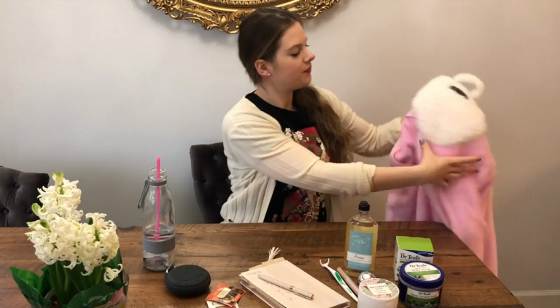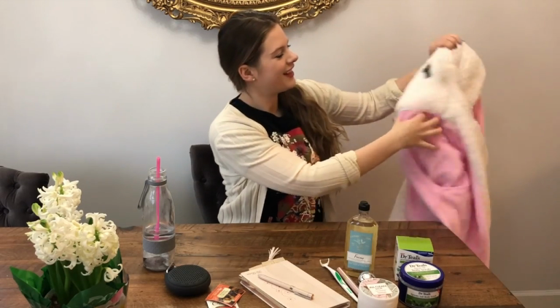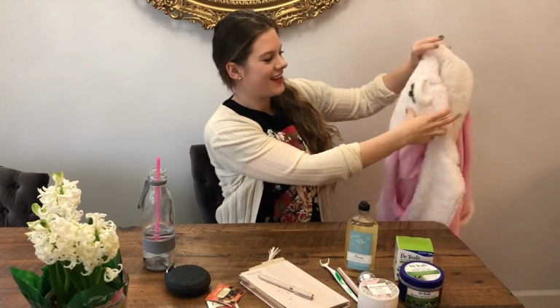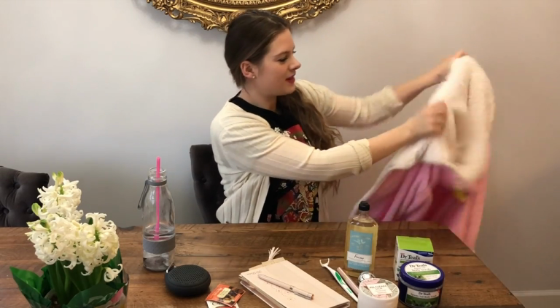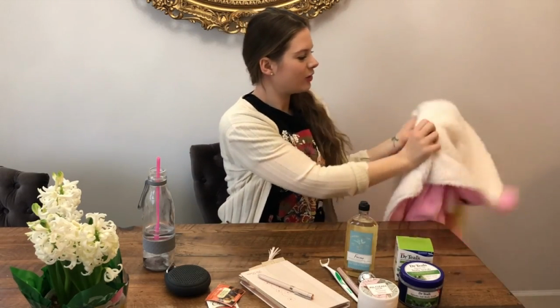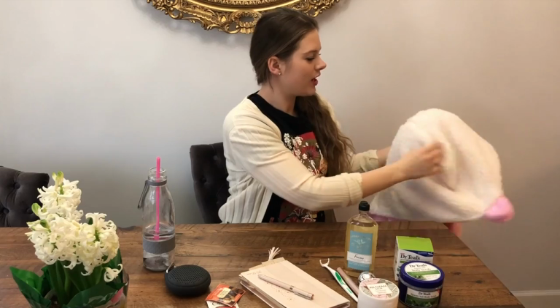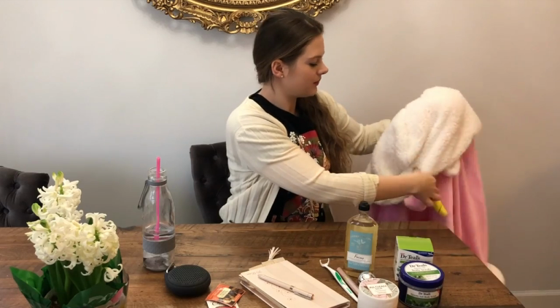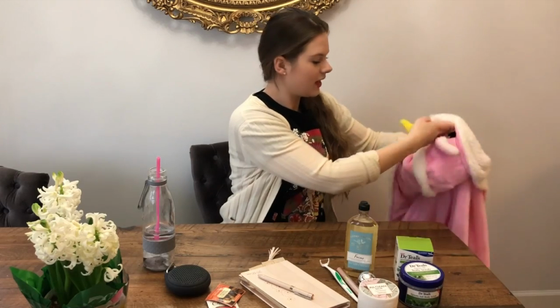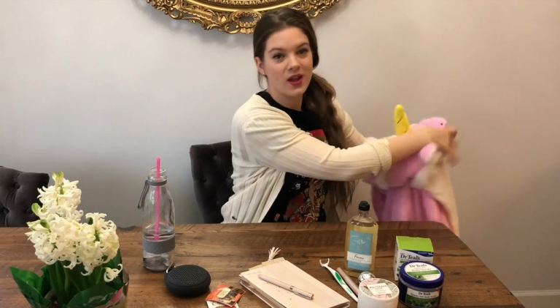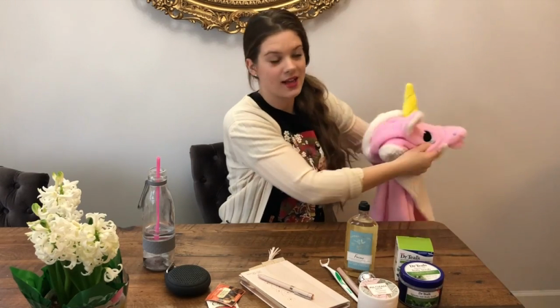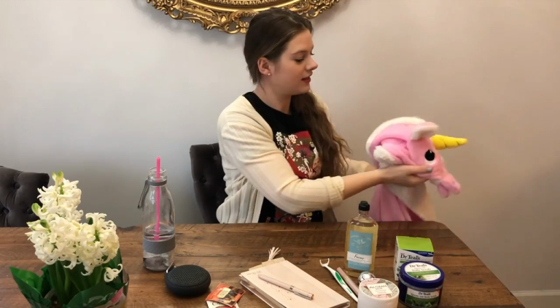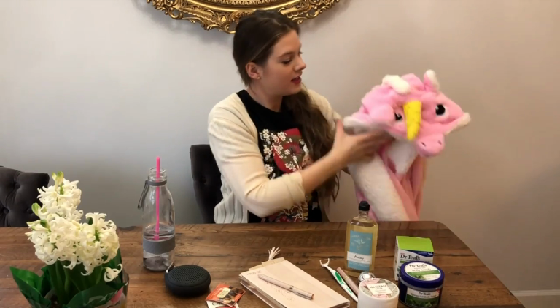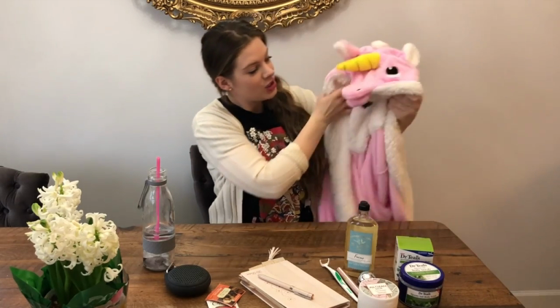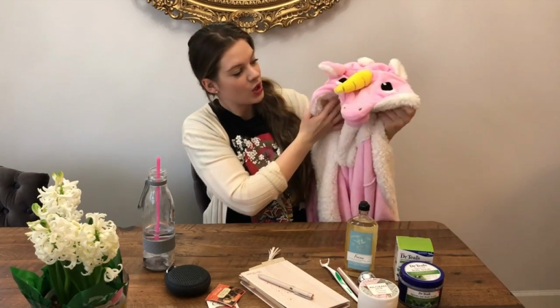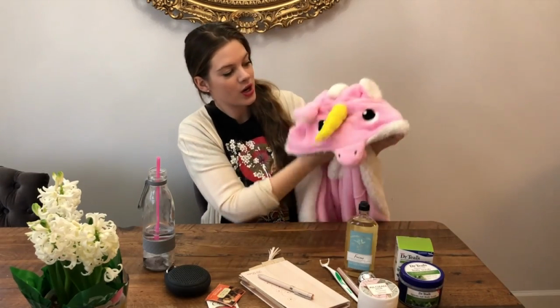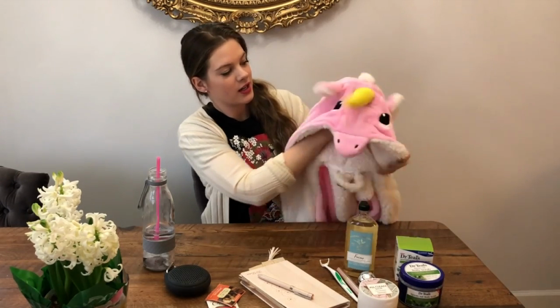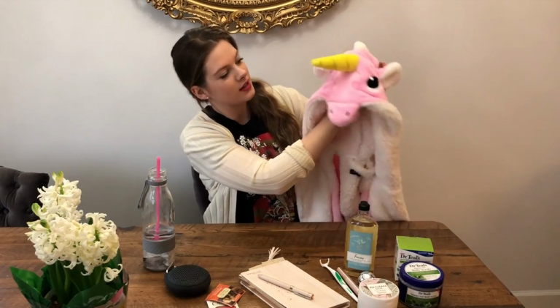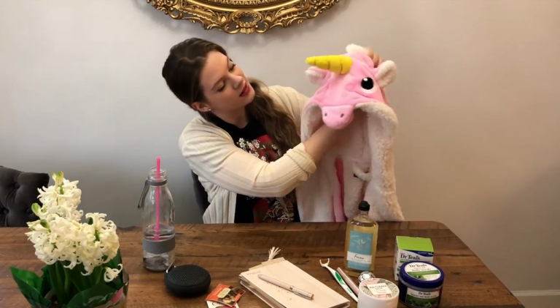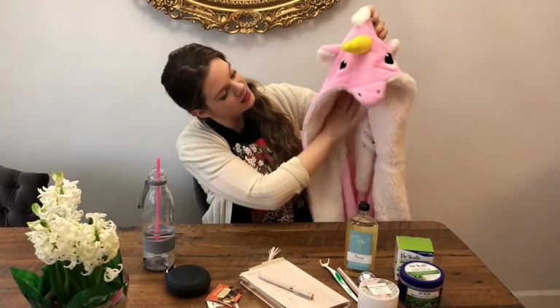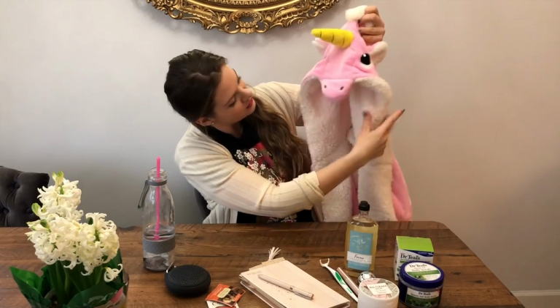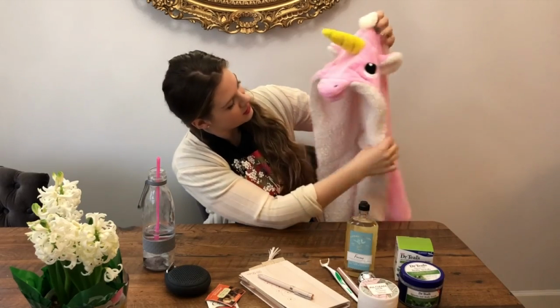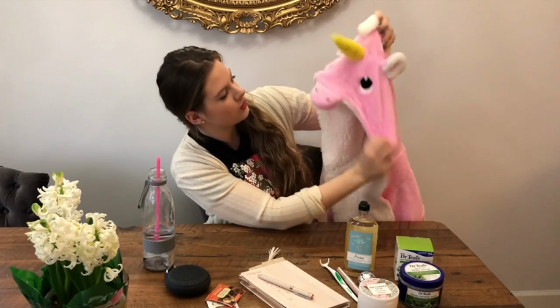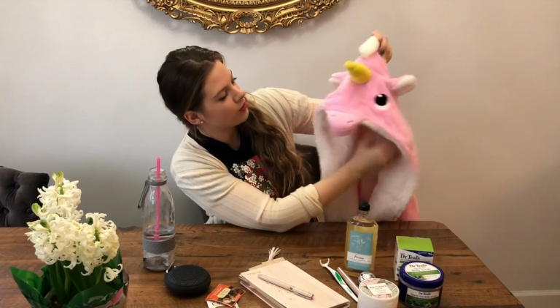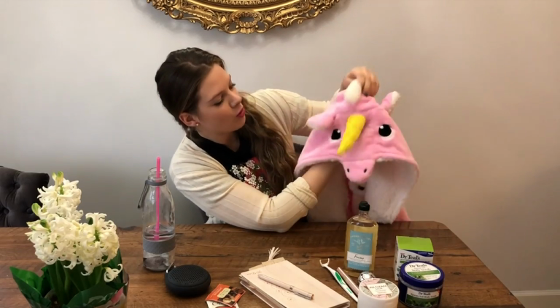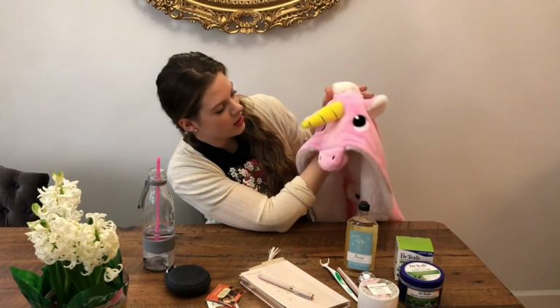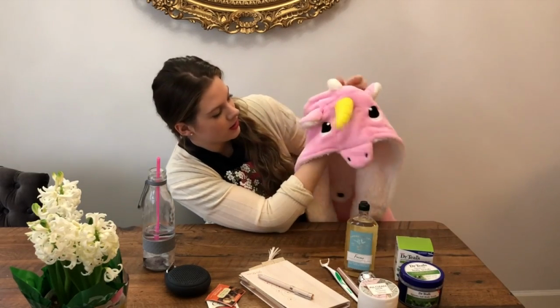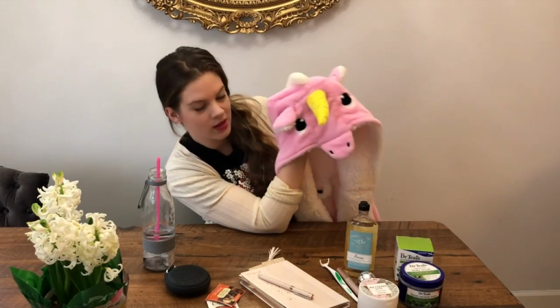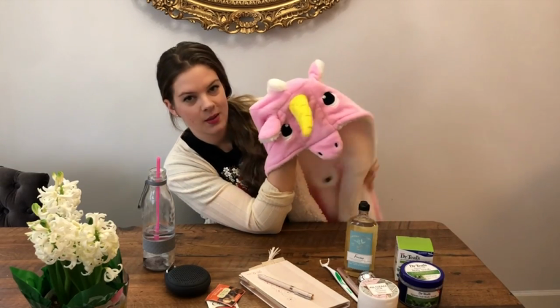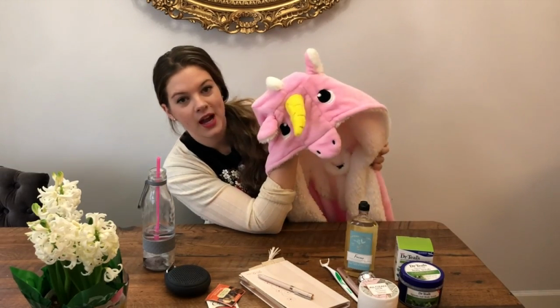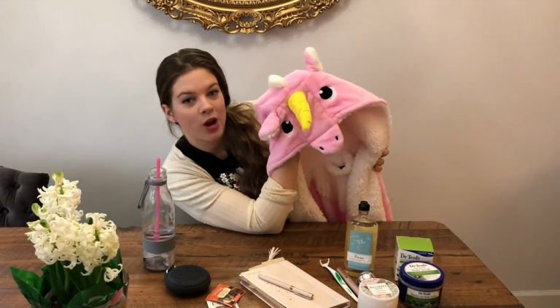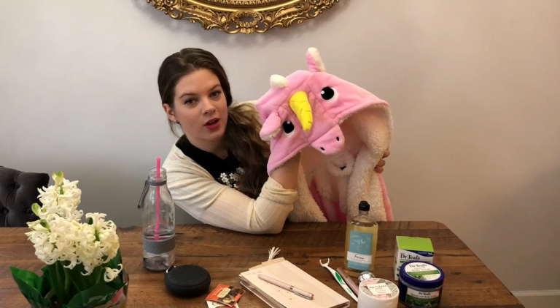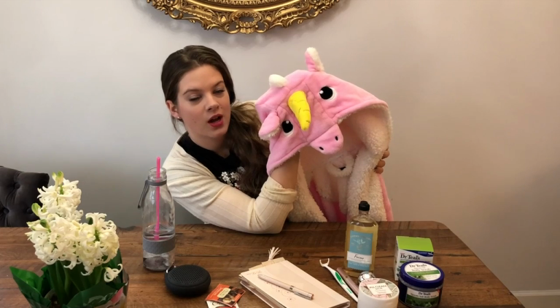Here is my second product — guess what's that? Unicorn! So this is a unicorn robe. By now you probably know I love unicorns.